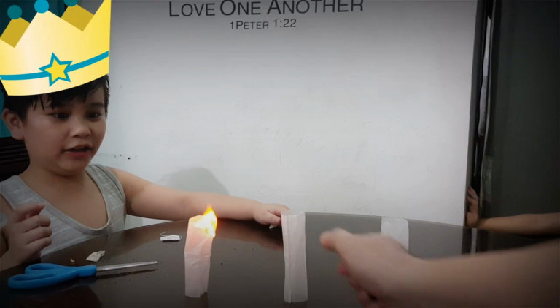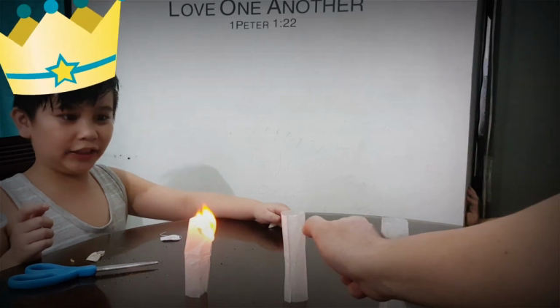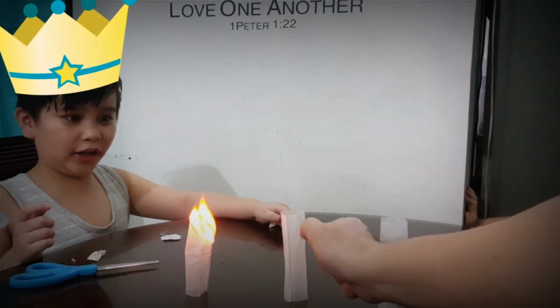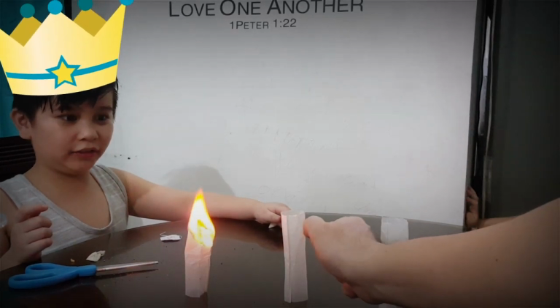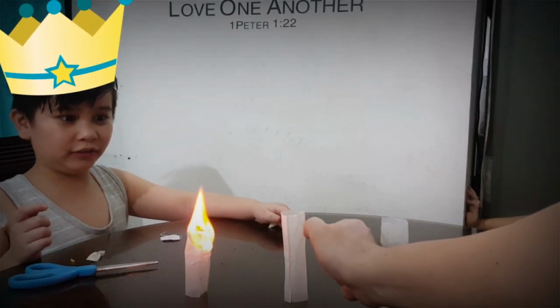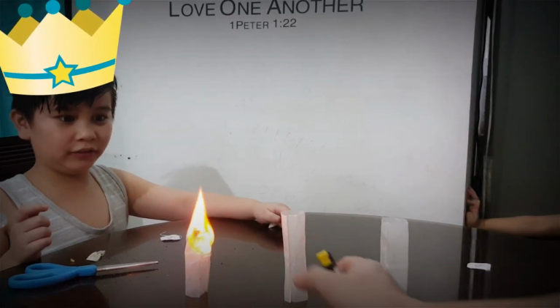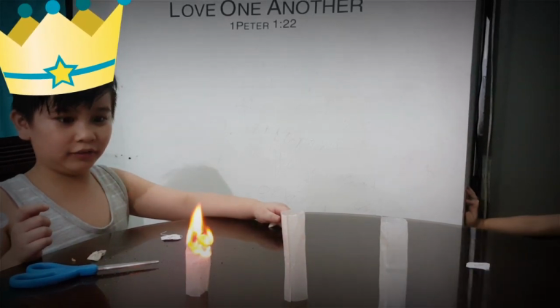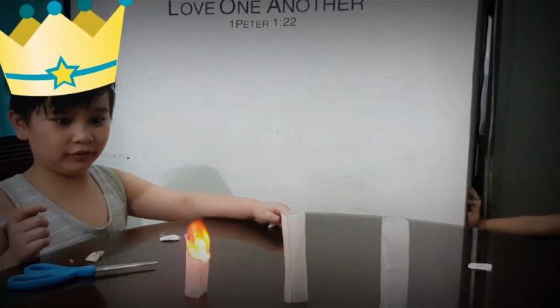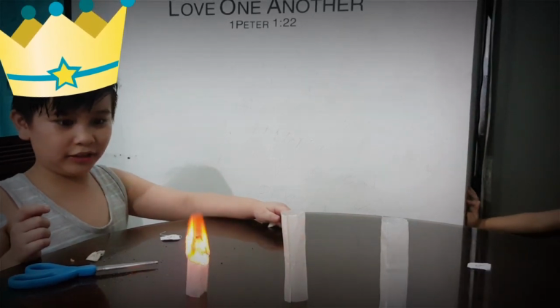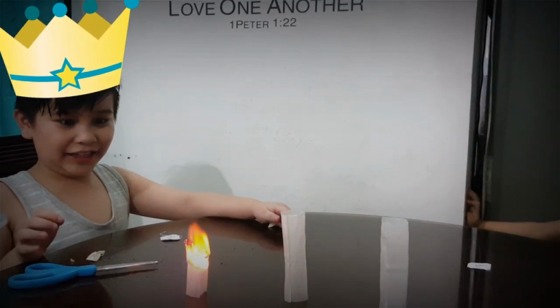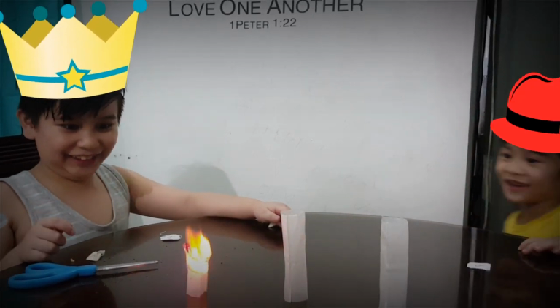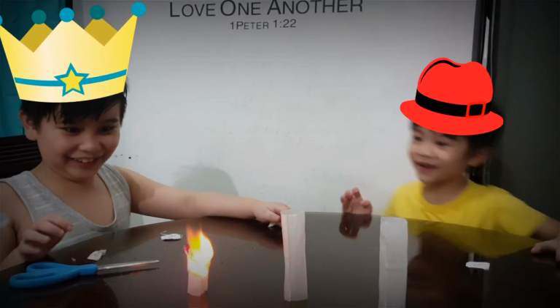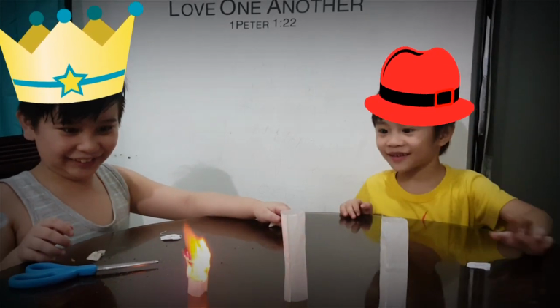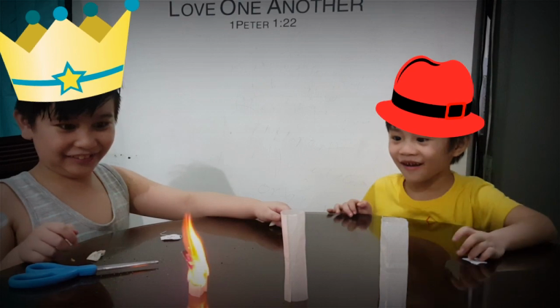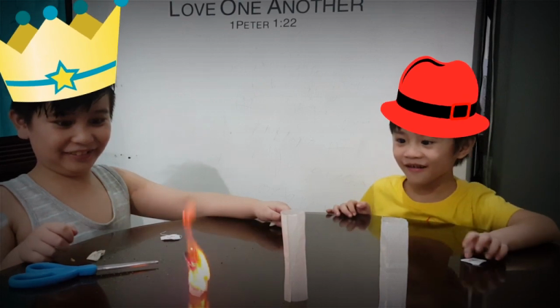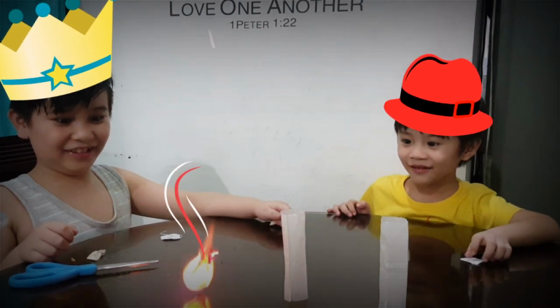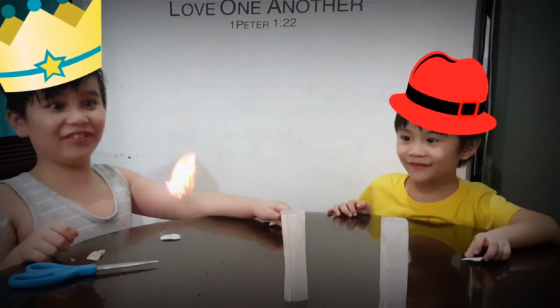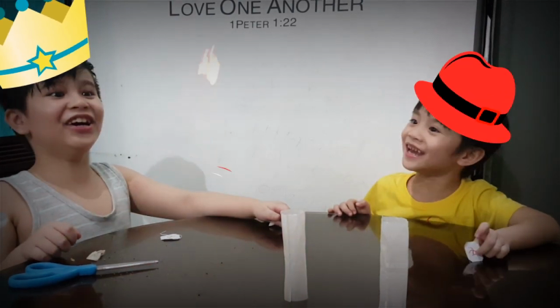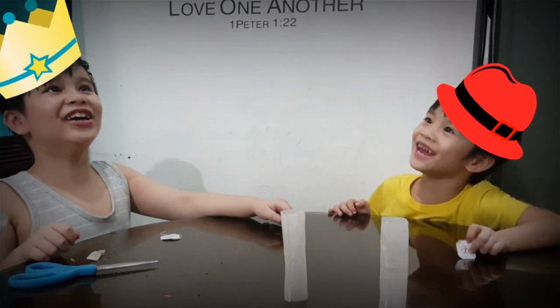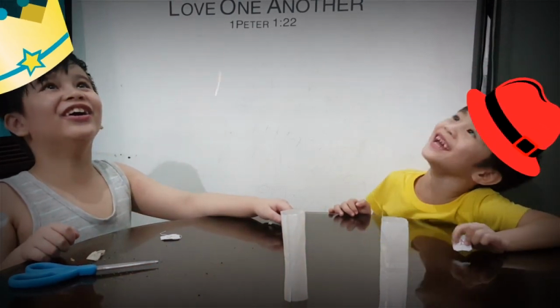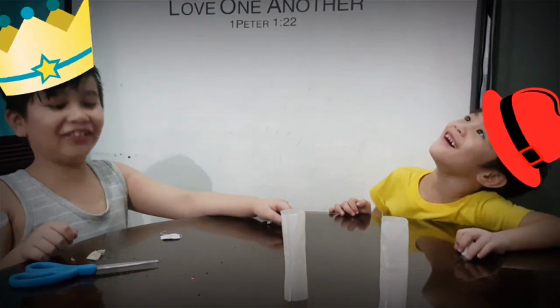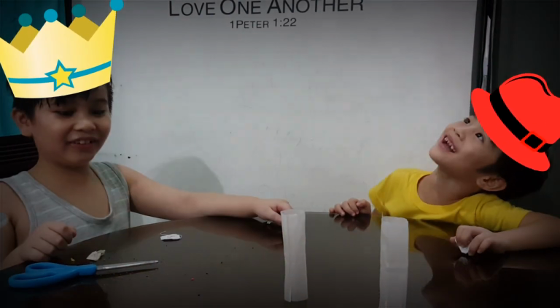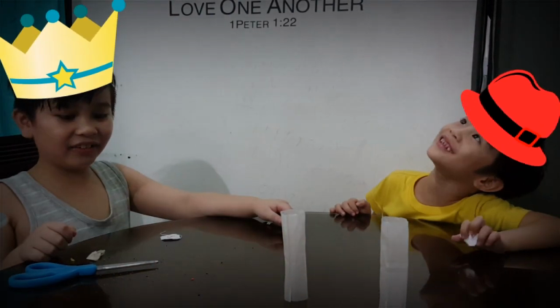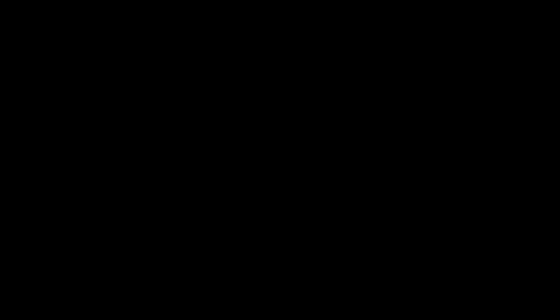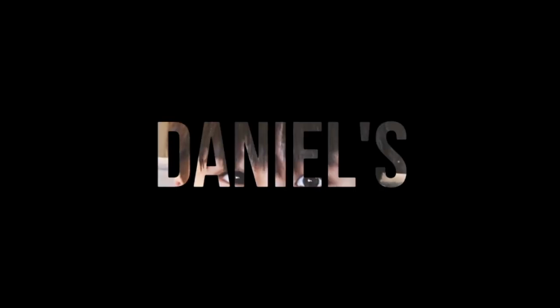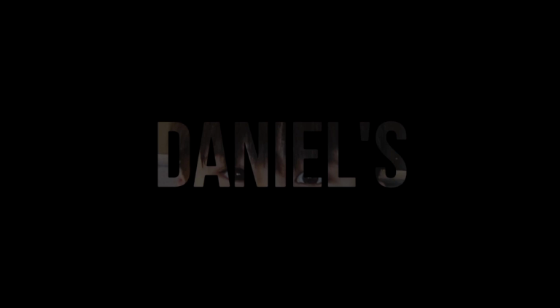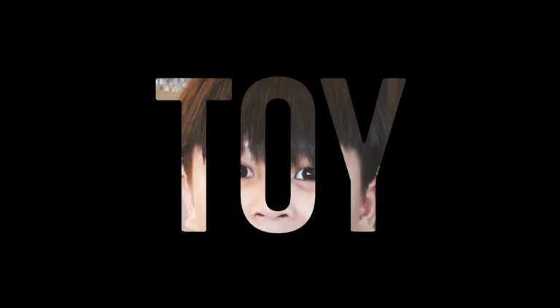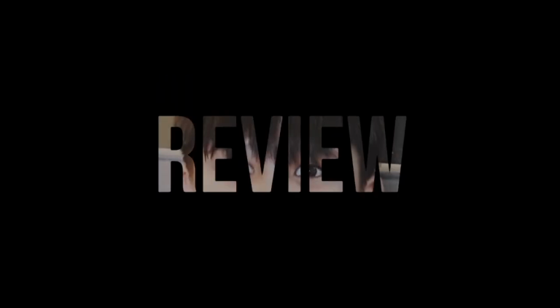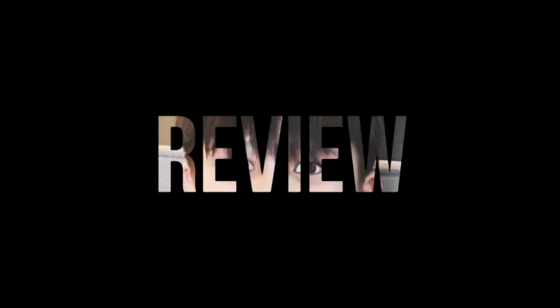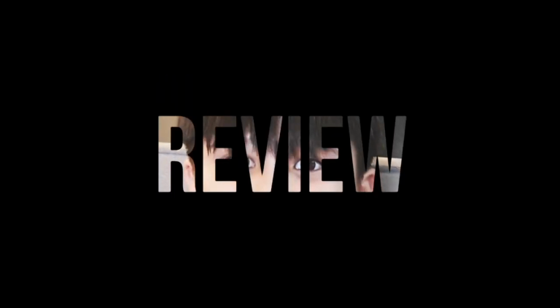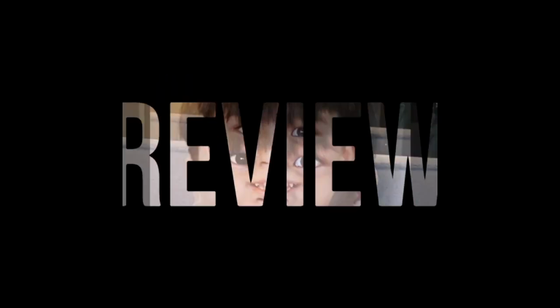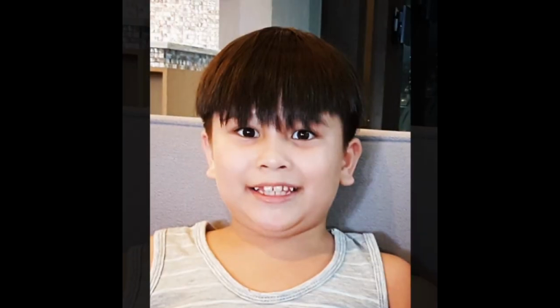That's one. Let's see. Come on. Go, go, go. Yay! I got it! Daniel's Toy Review! Yay!